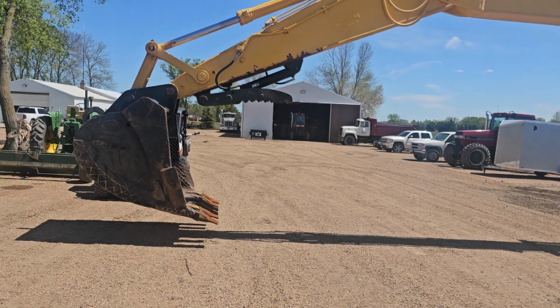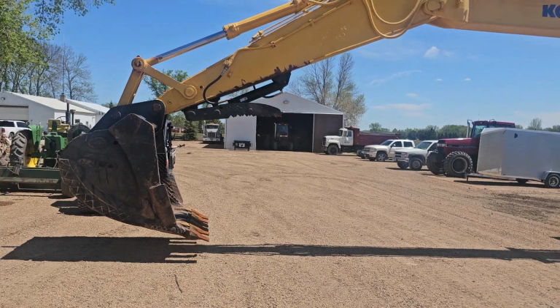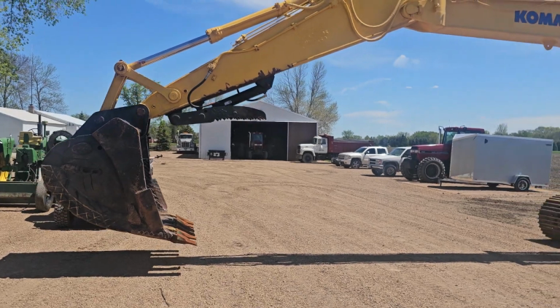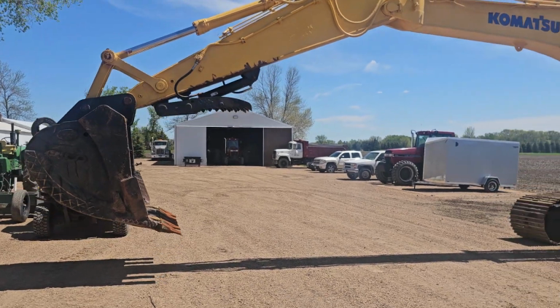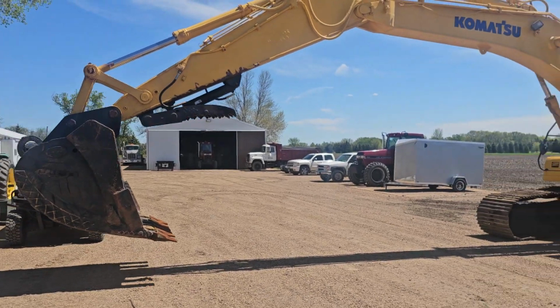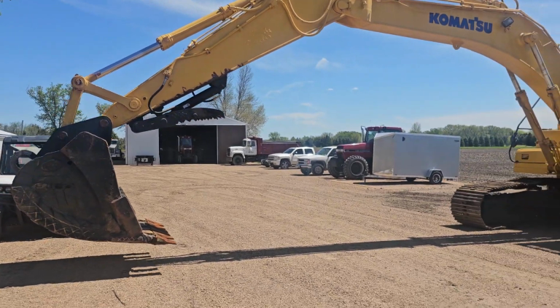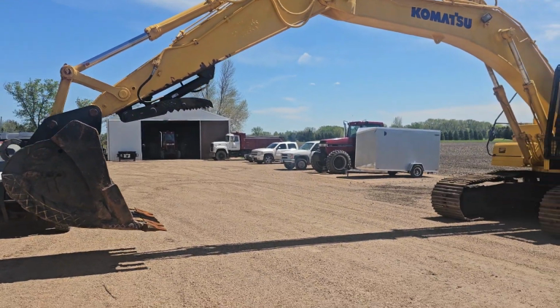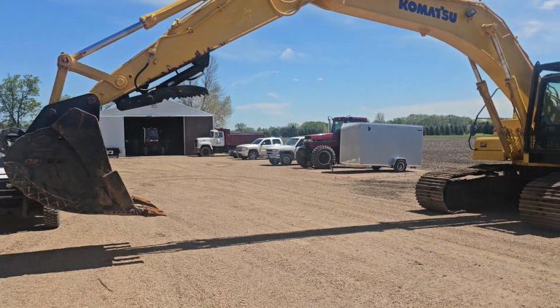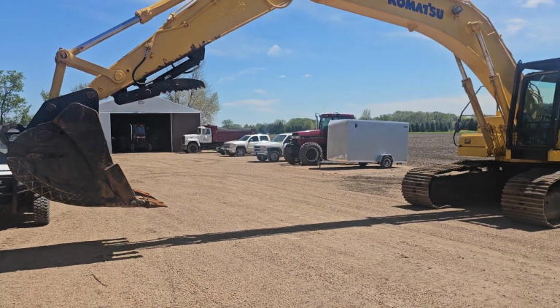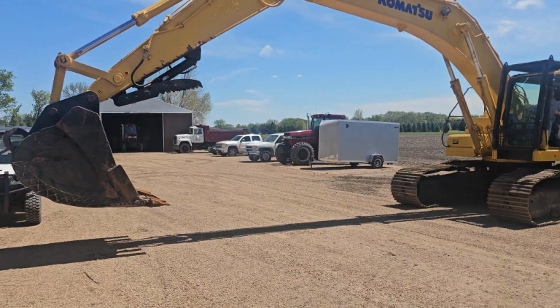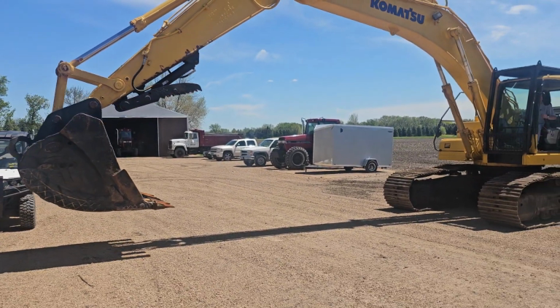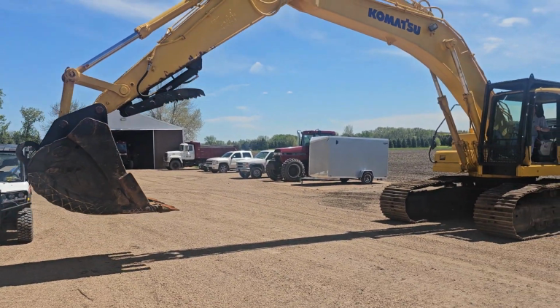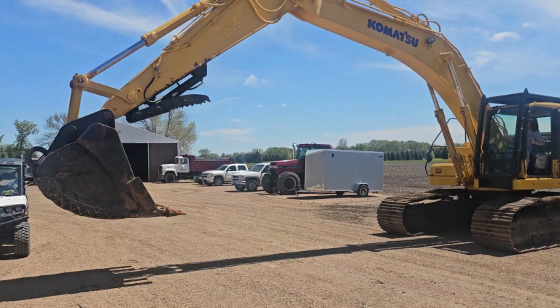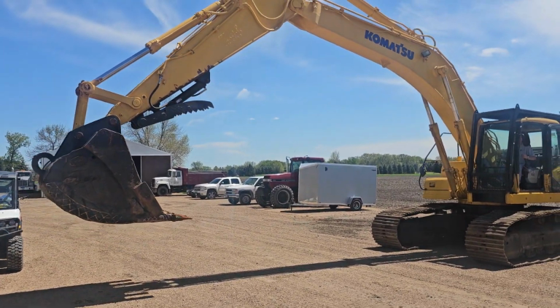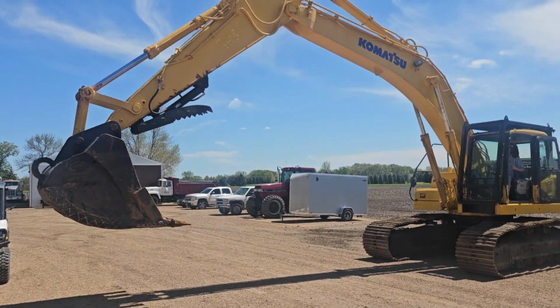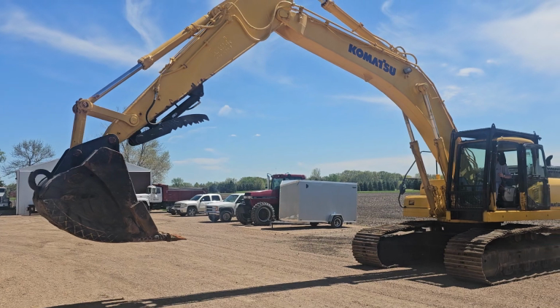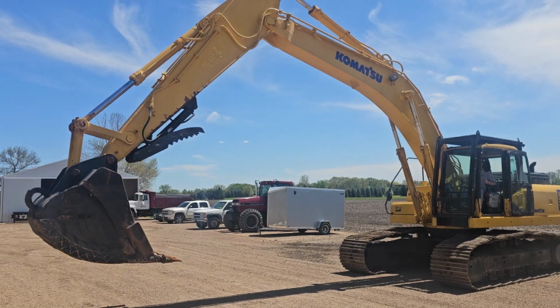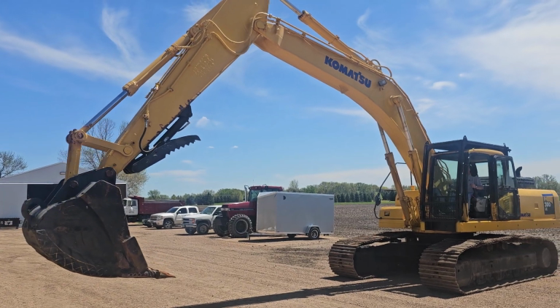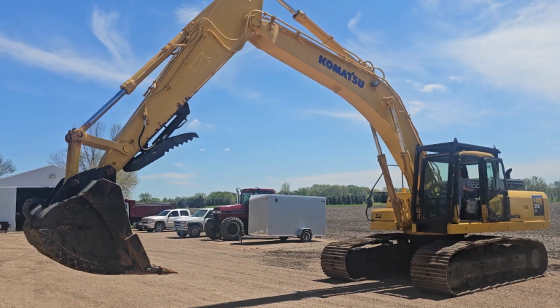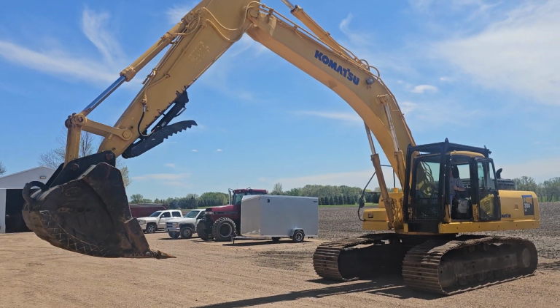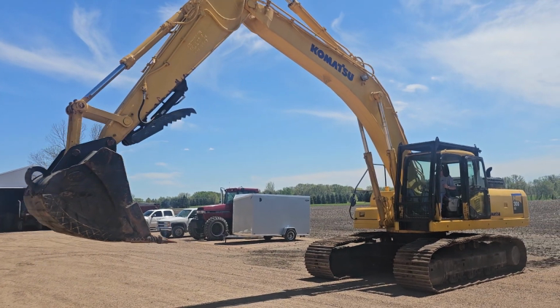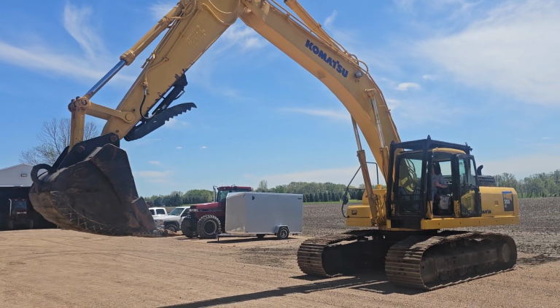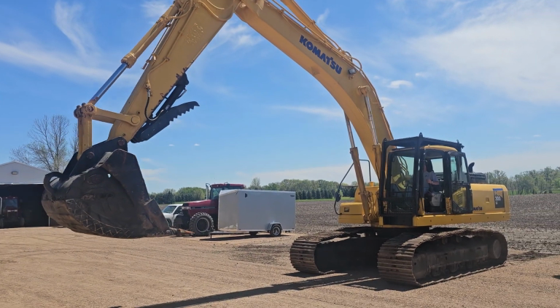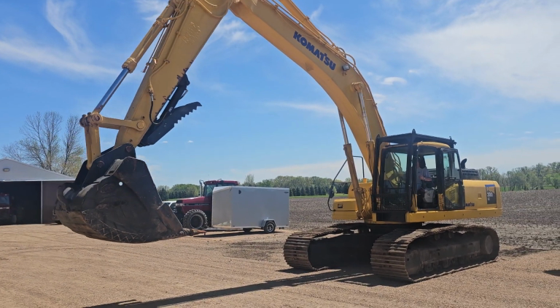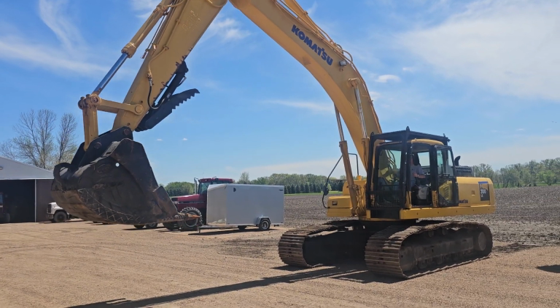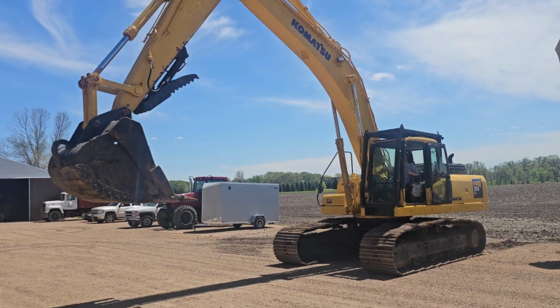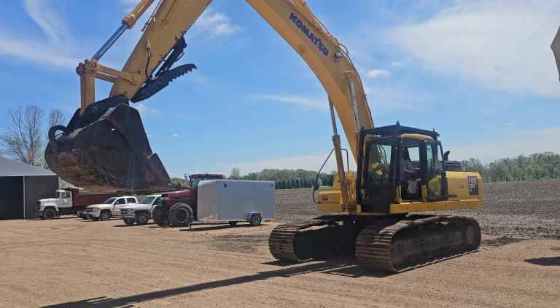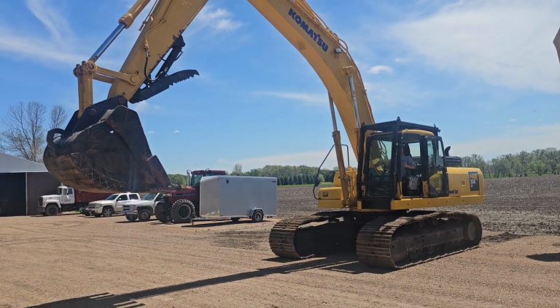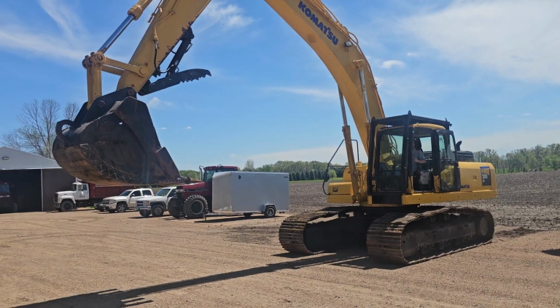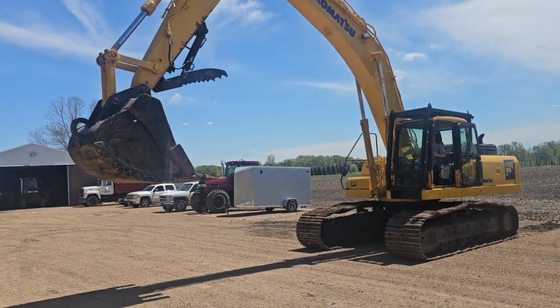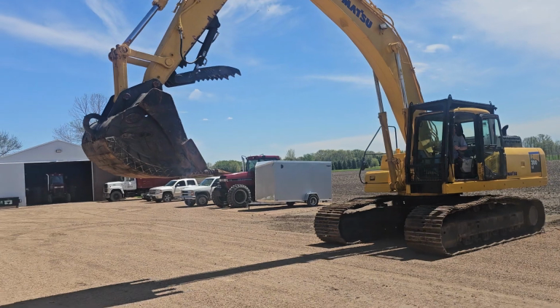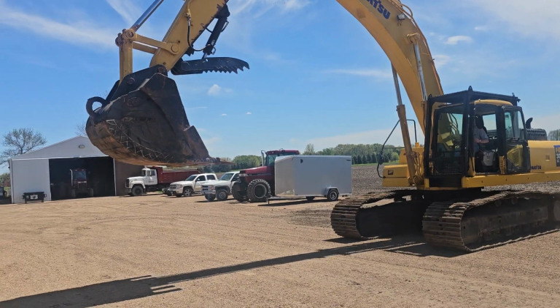We have a video of this. This is a 300 LC-7 Komatsu. As you can see, it's got a hydraulic thumb on it, and he's booming in and out right here for us, showing the thumb.